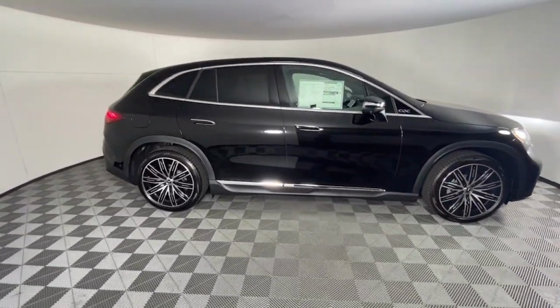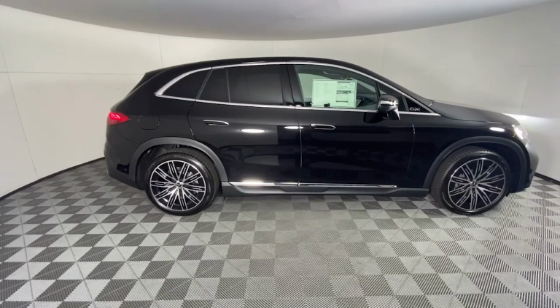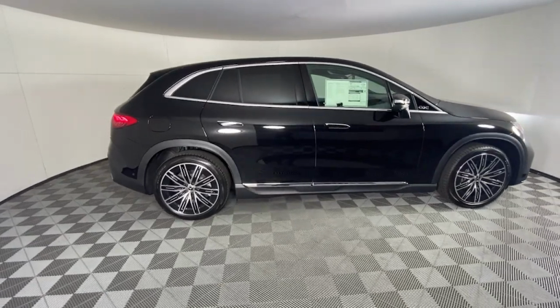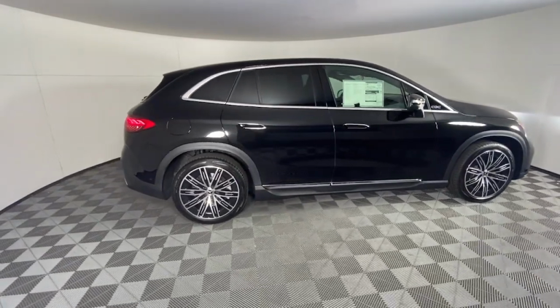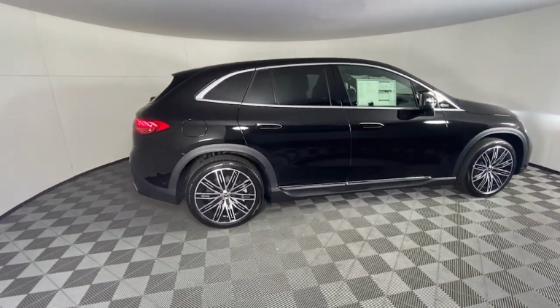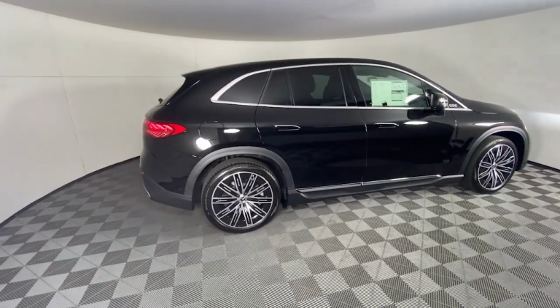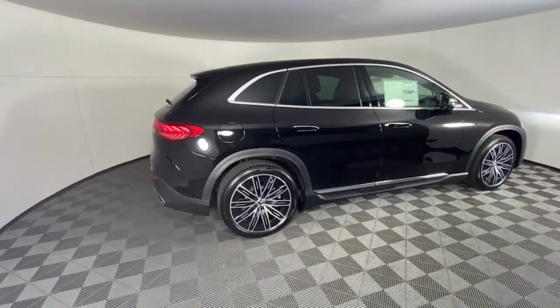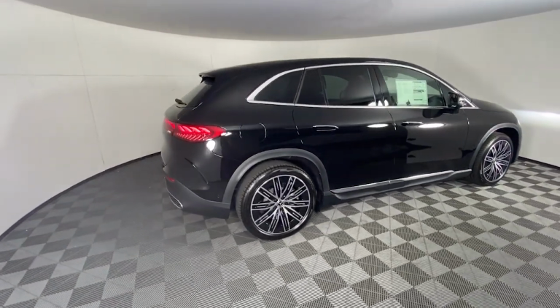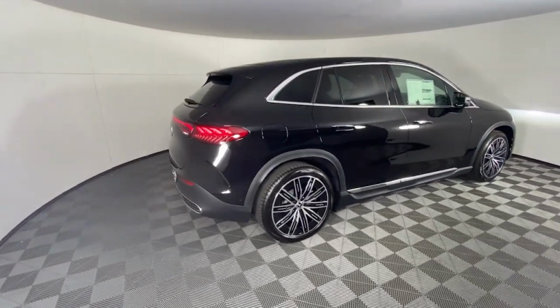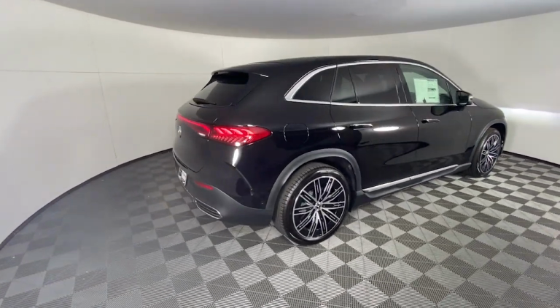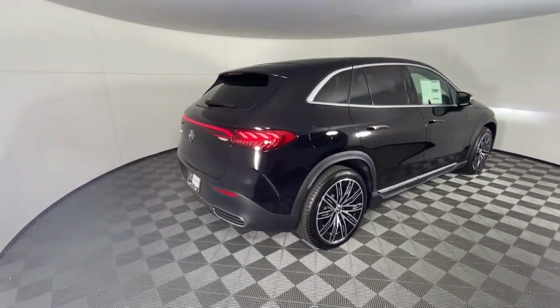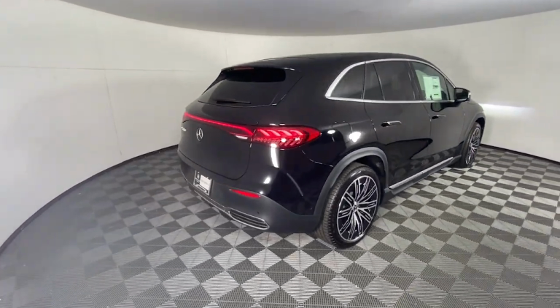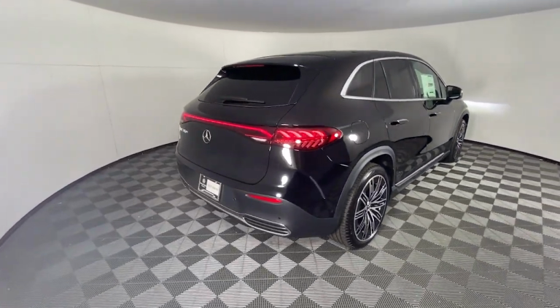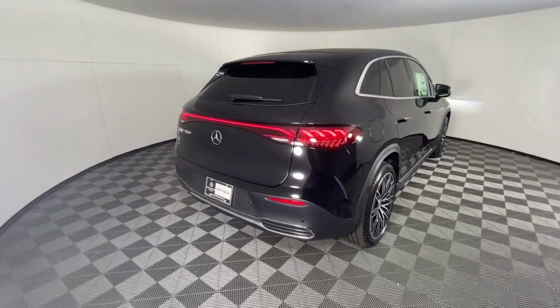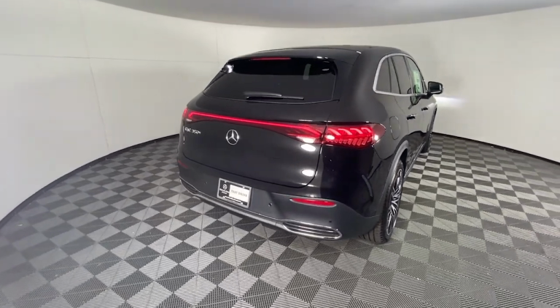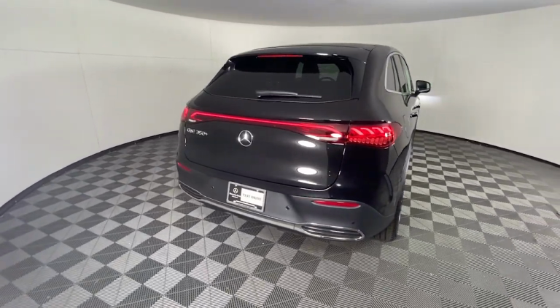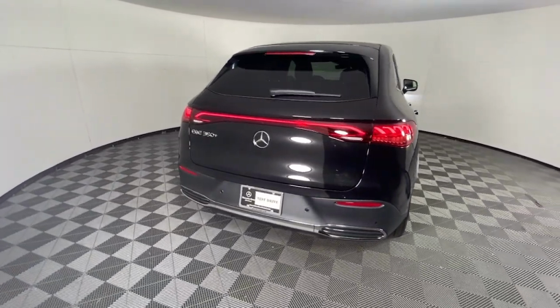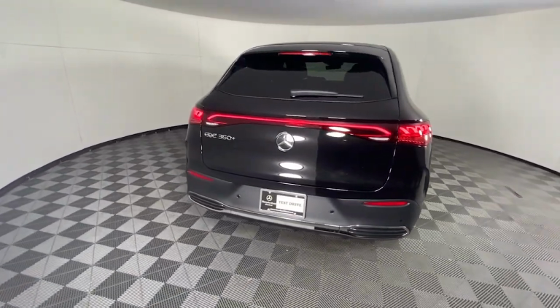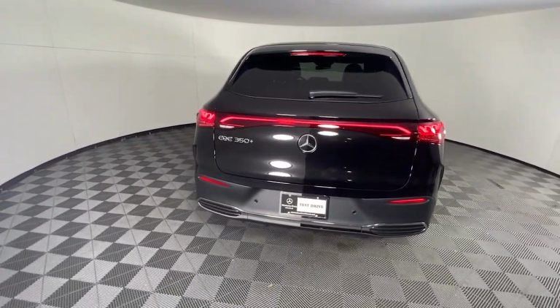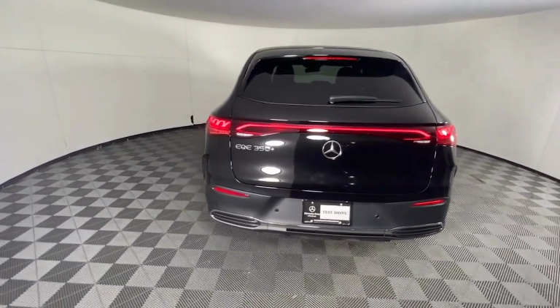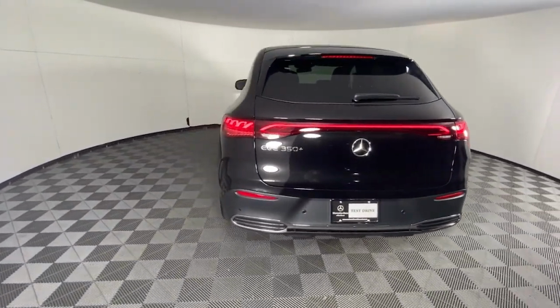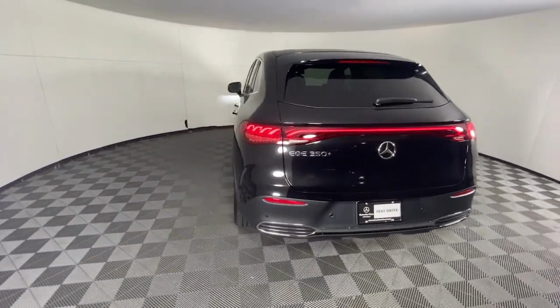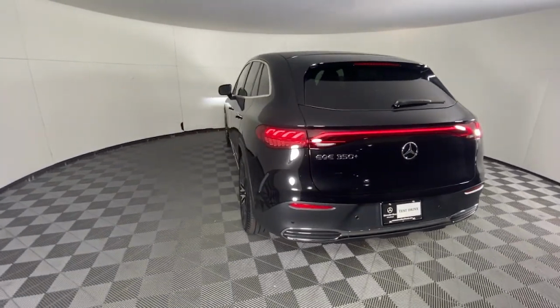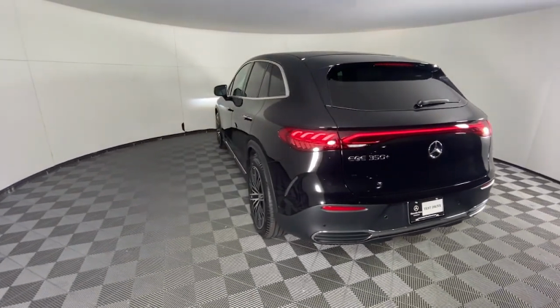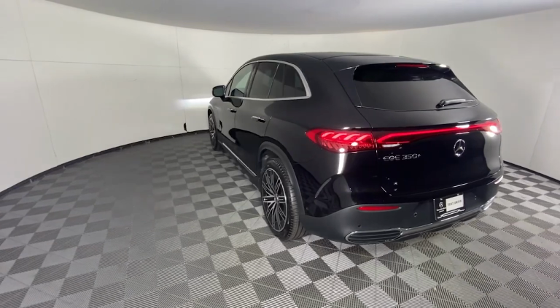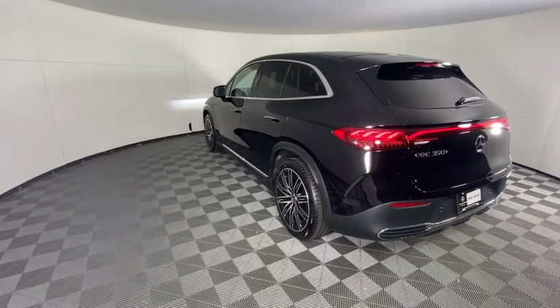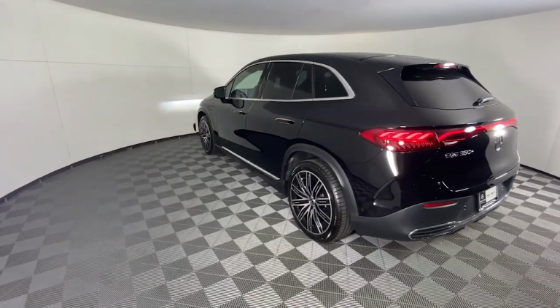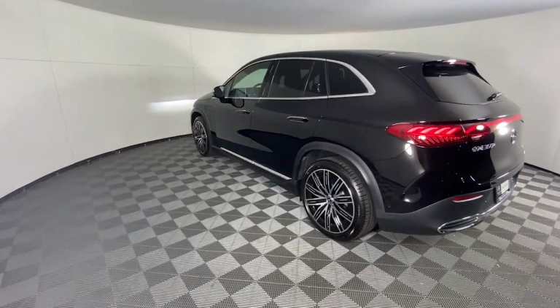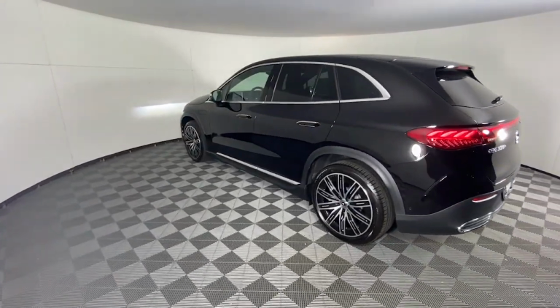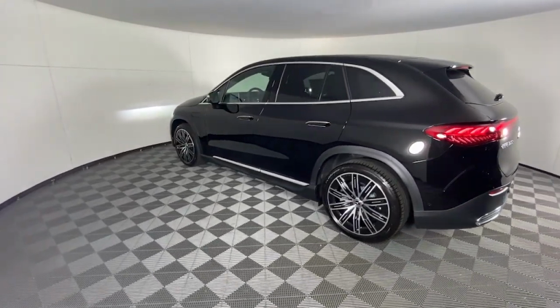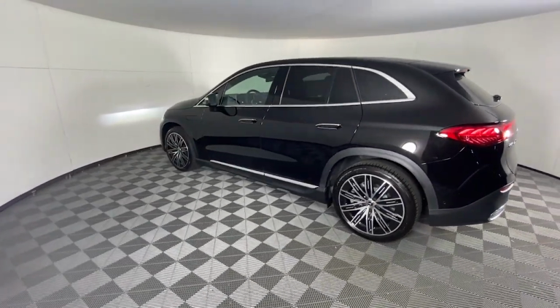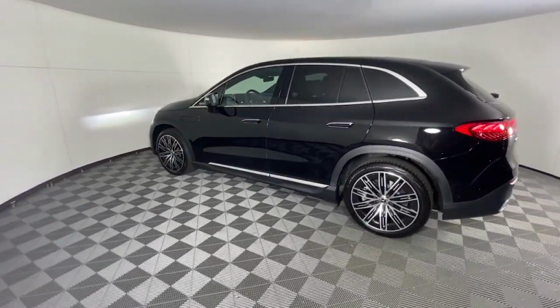Apple CarPlay and/or Android Auto, panoramic roof, heated driver's seat, keyless entry, navigation system, satellite radio, premium sound system, backup camera, power liftgate, power passenger seat.